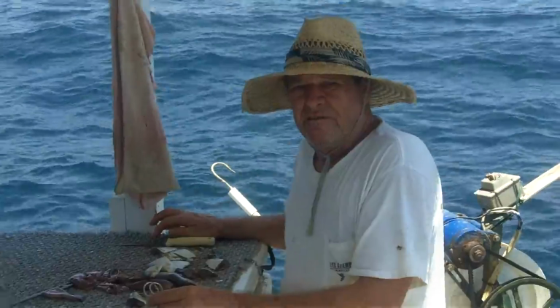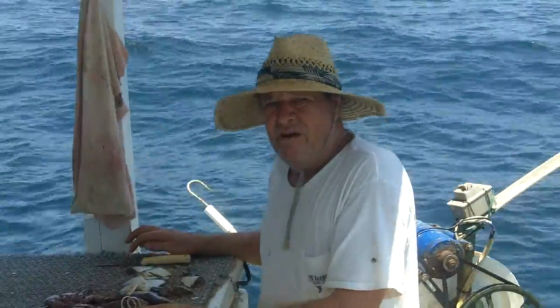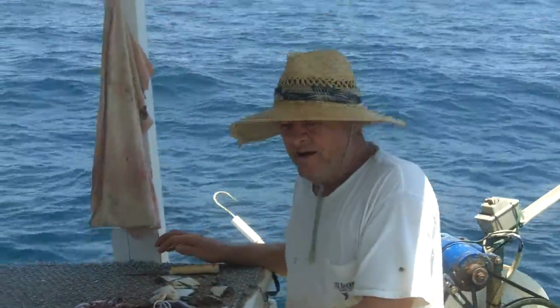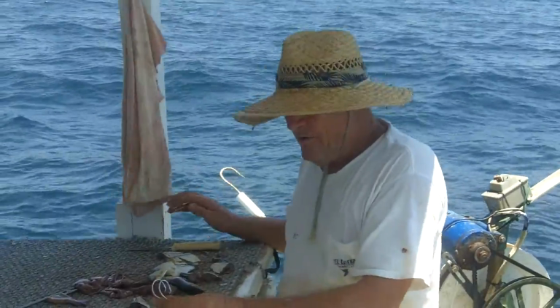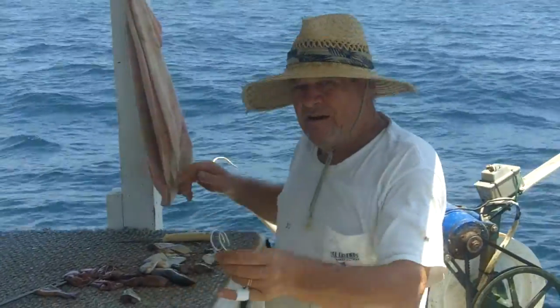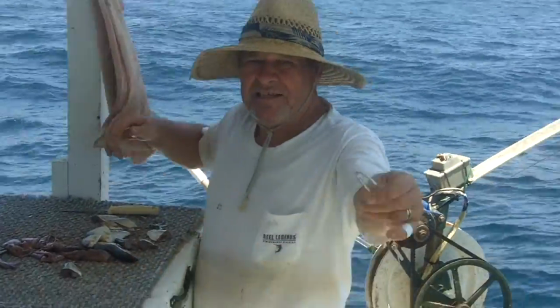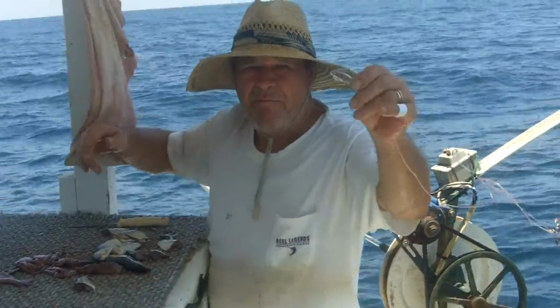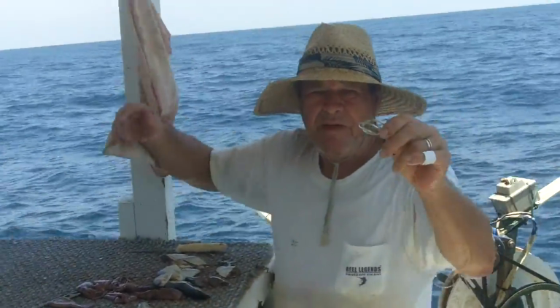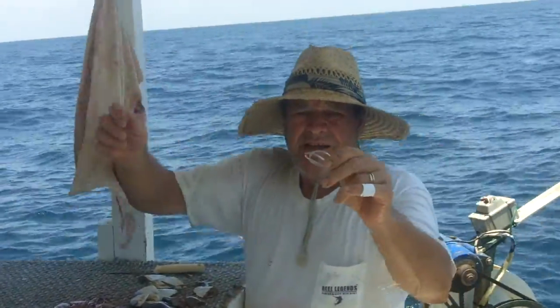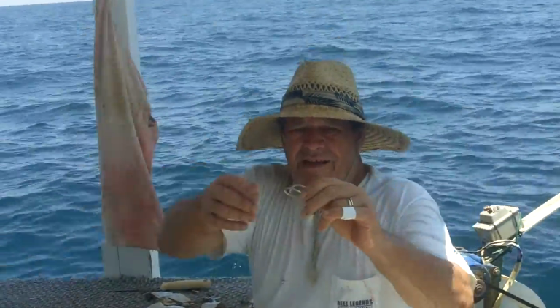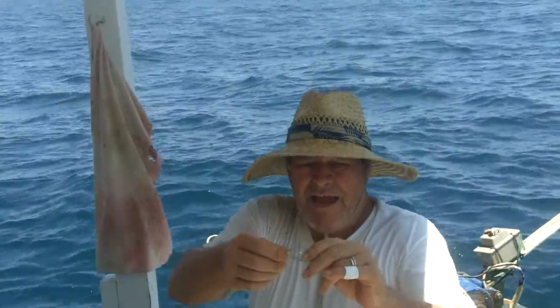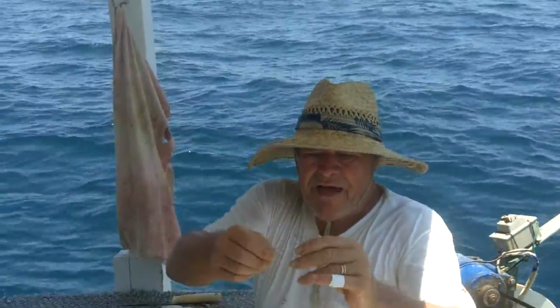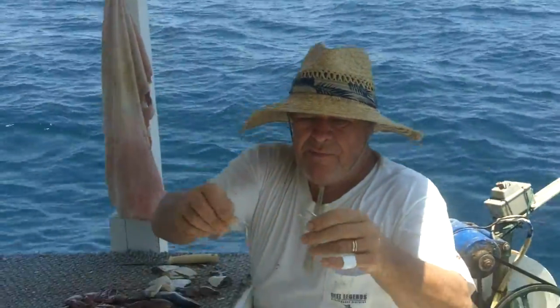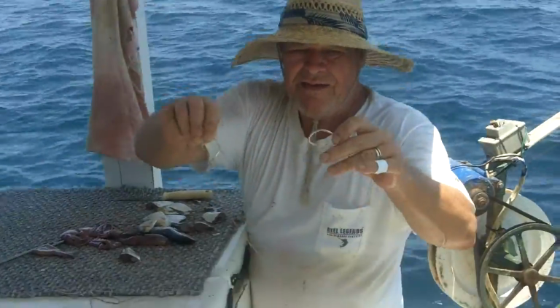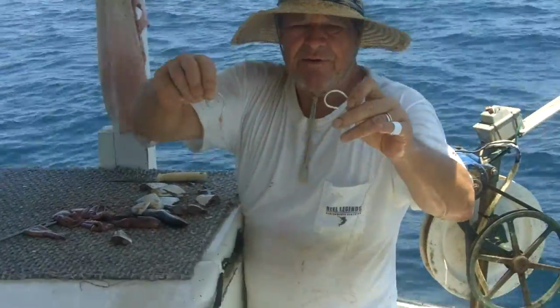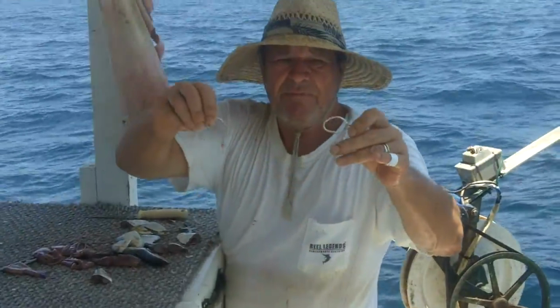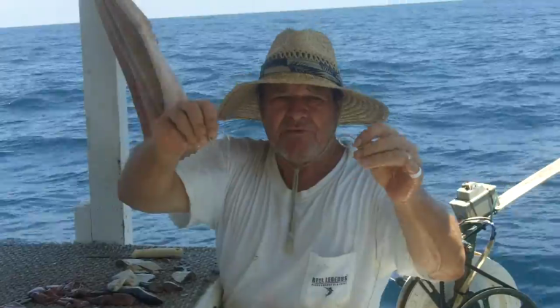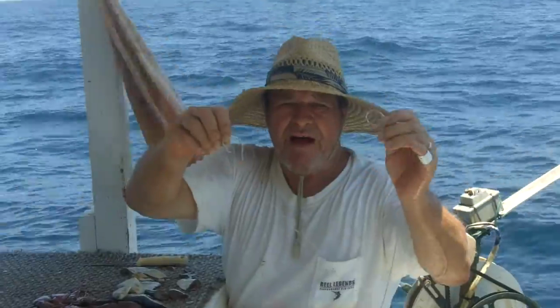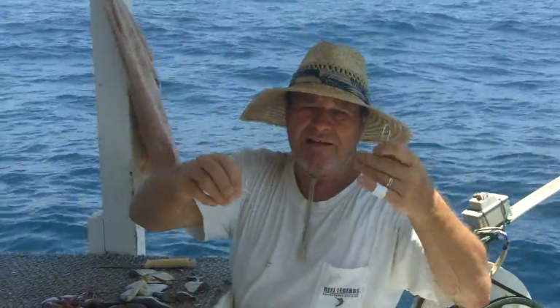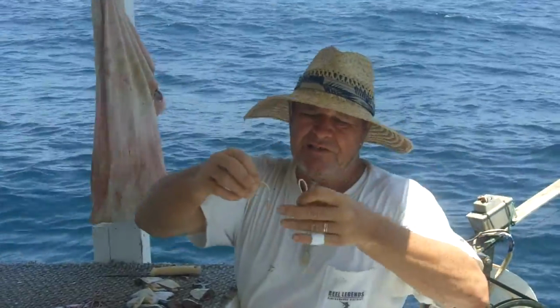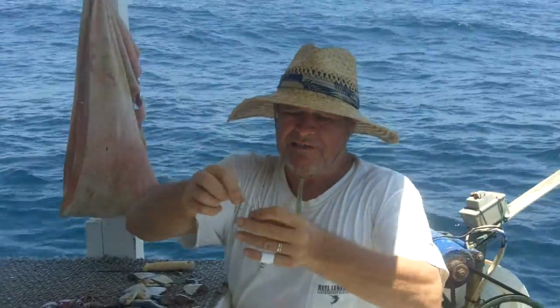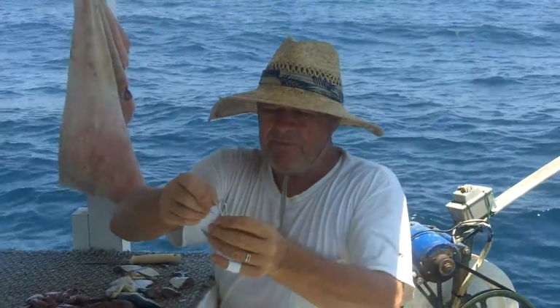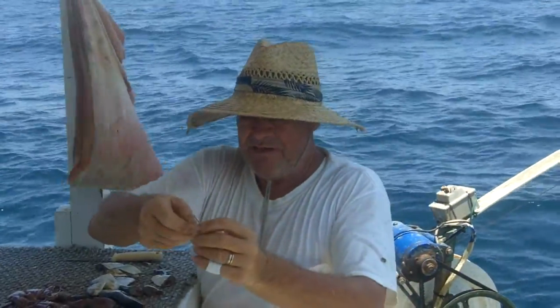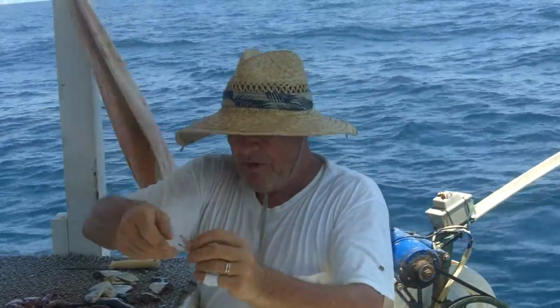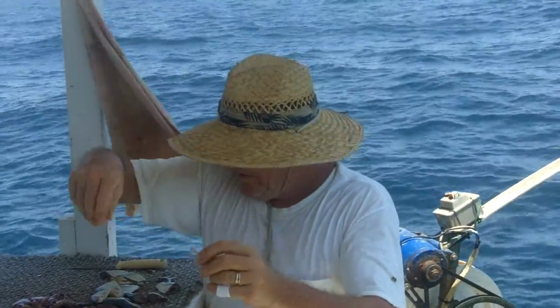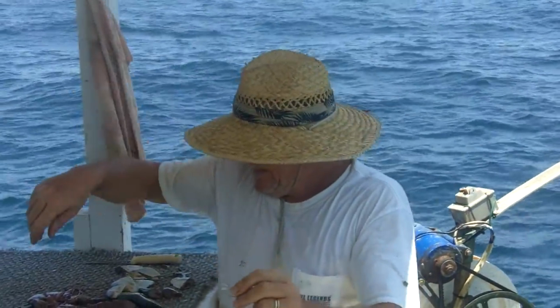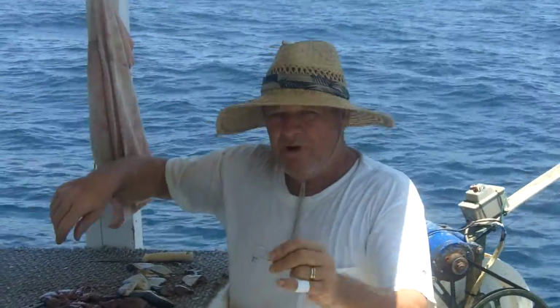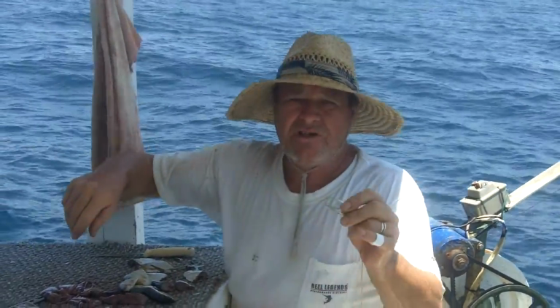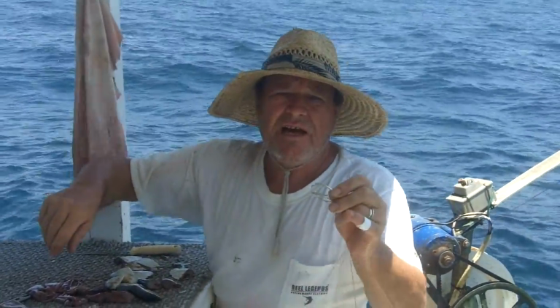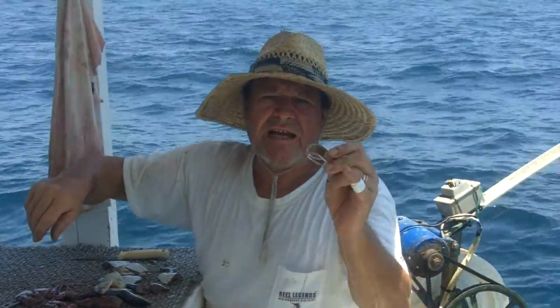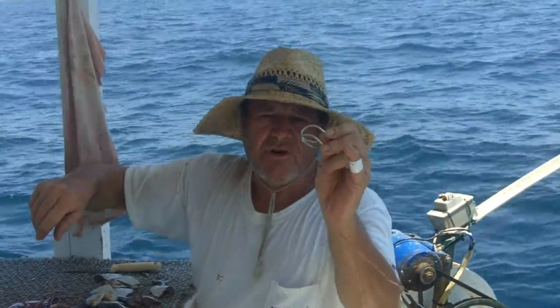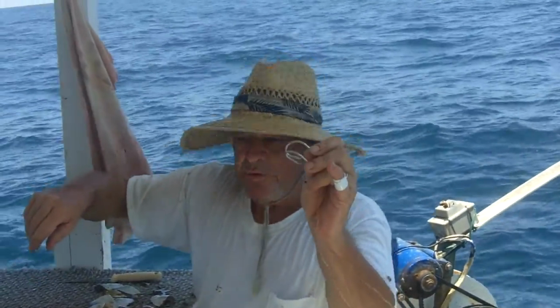All right, here we are. This is Captain Bob. We've got Mr. Ron as the captain of this boat, and we're going to show you how to catch a grouper.